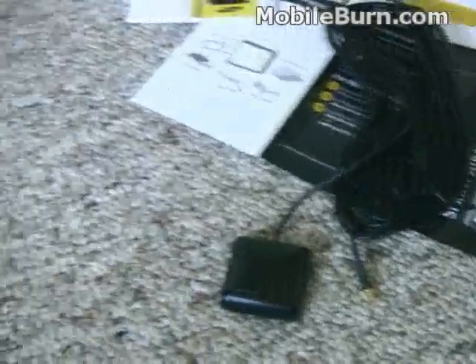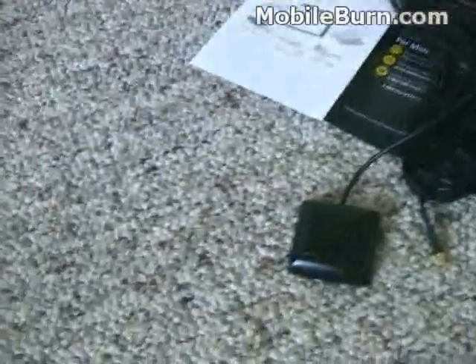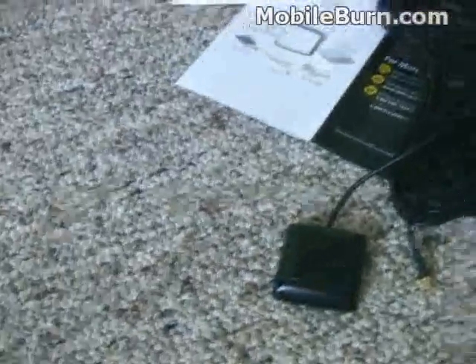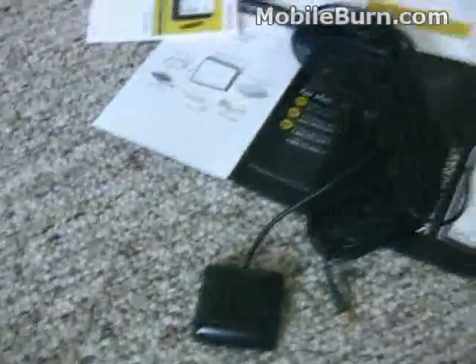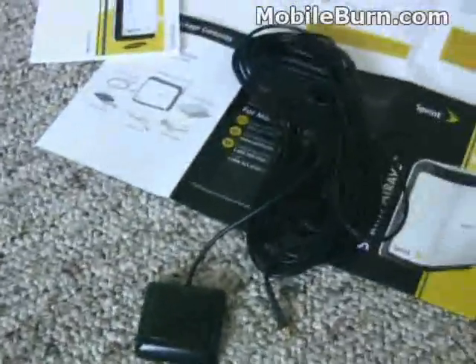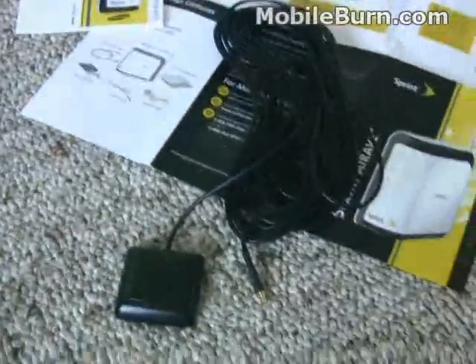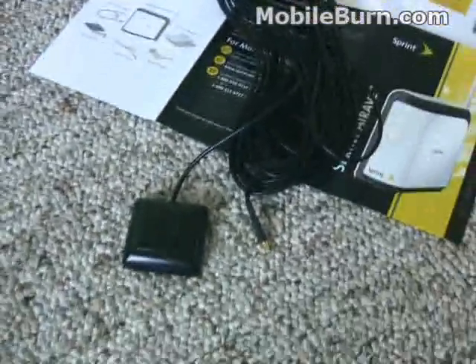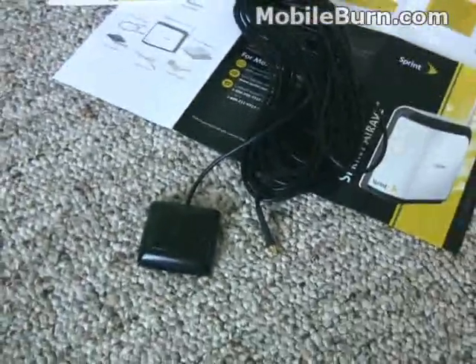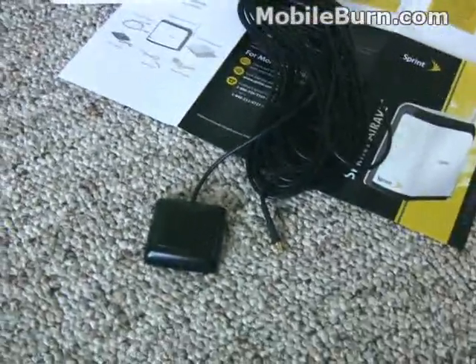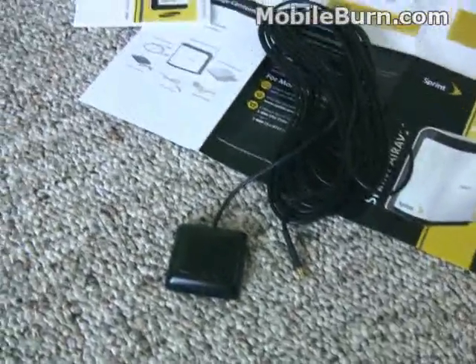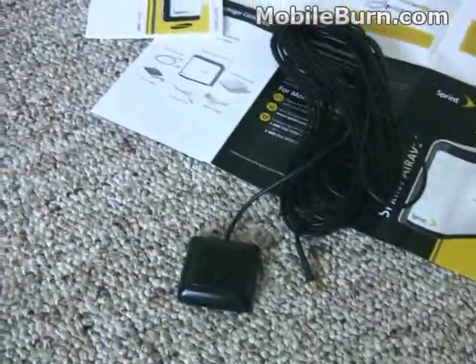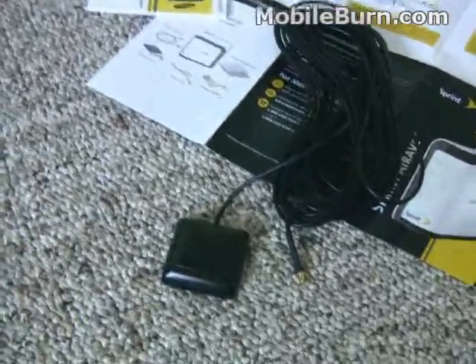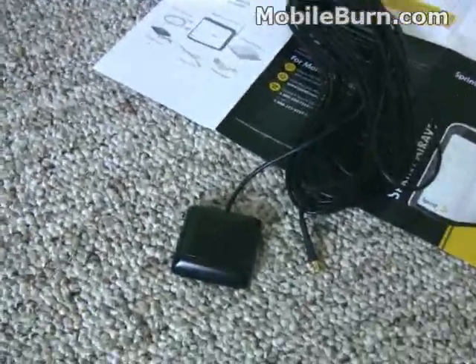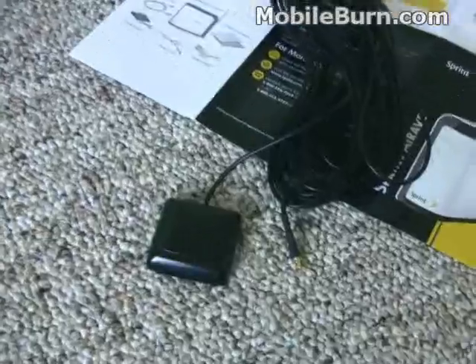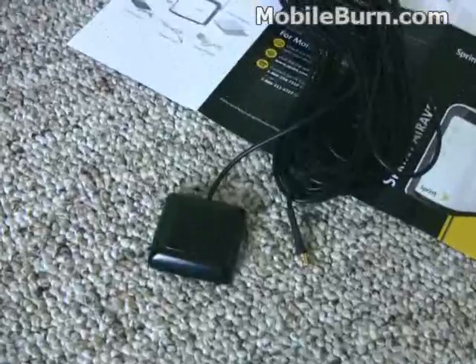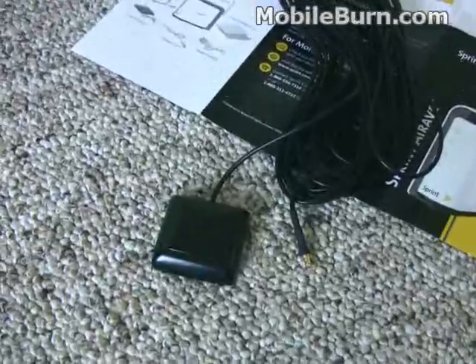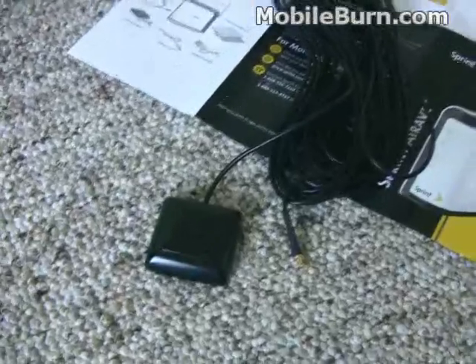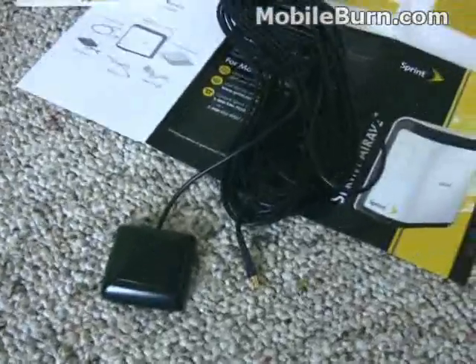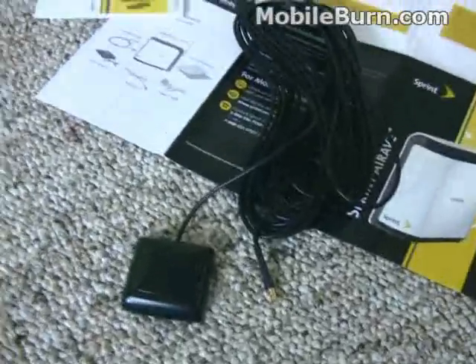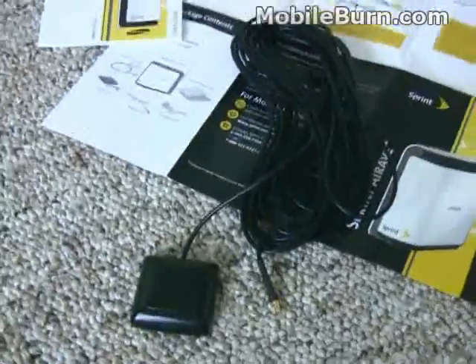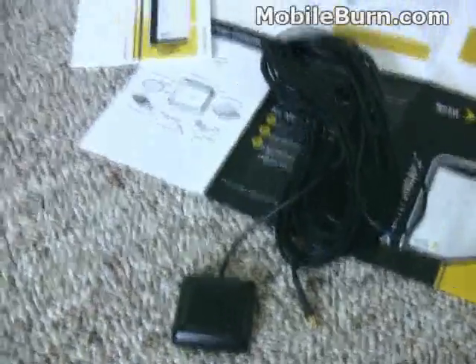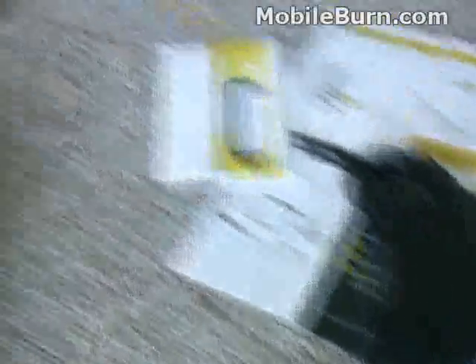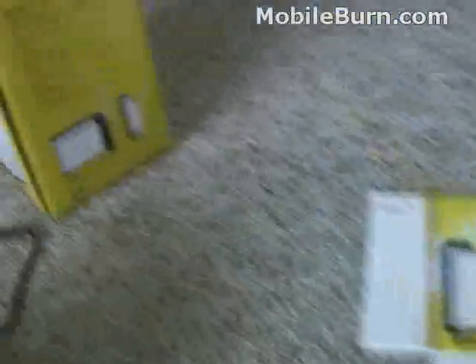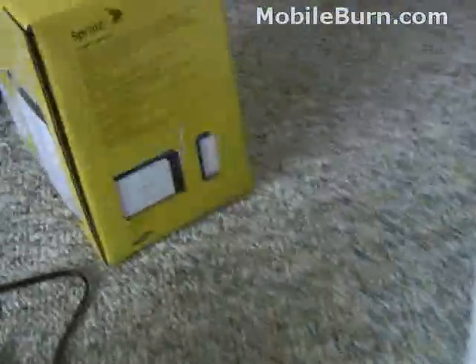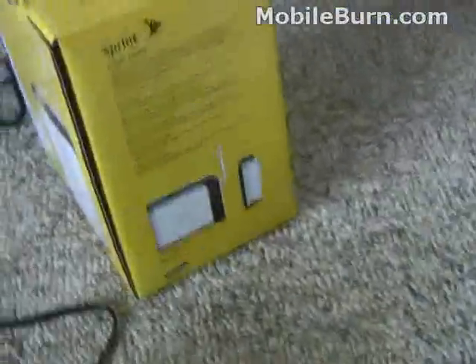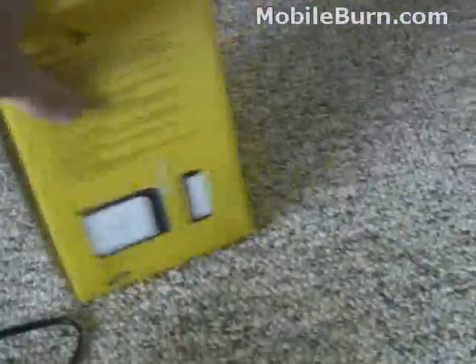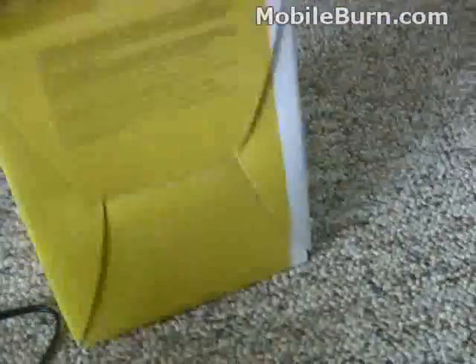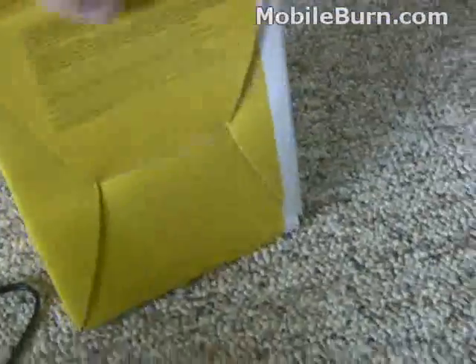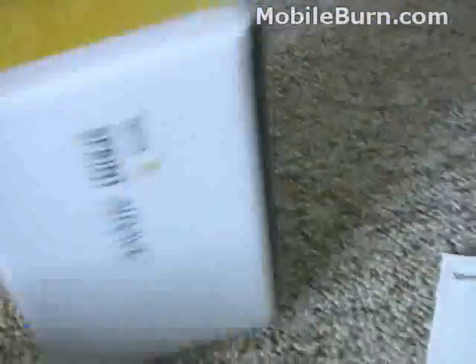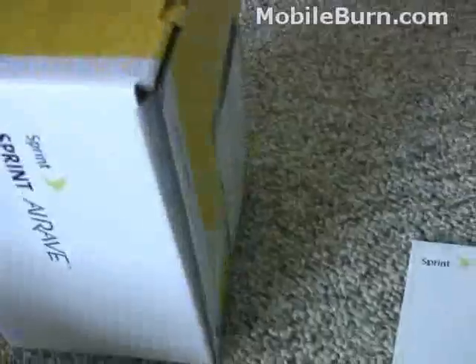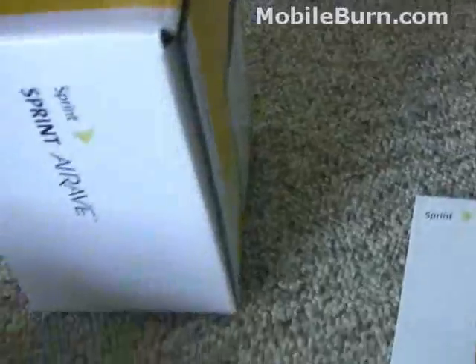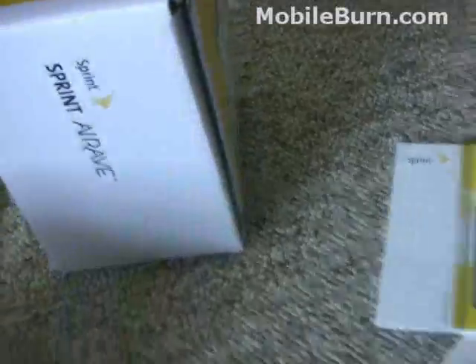Not much to it. Simple to install. Plug everything in, and it basically comes up online in about 10 minutes. It comes in this nice little box, and that's about all you need to know.